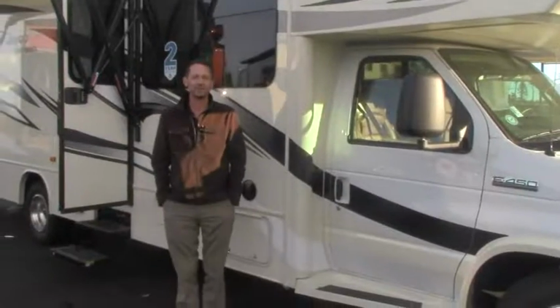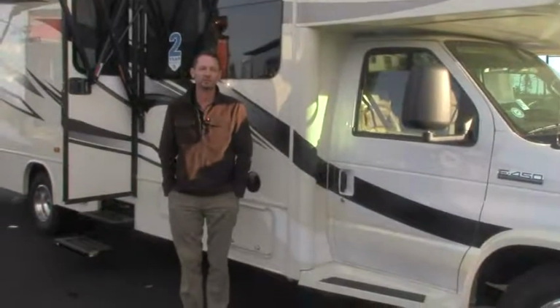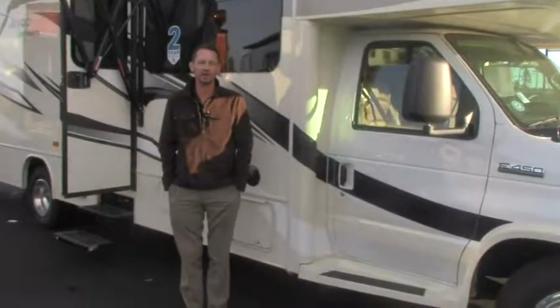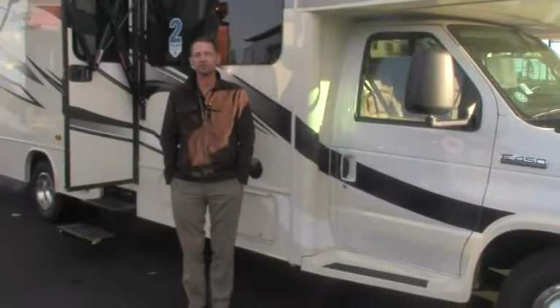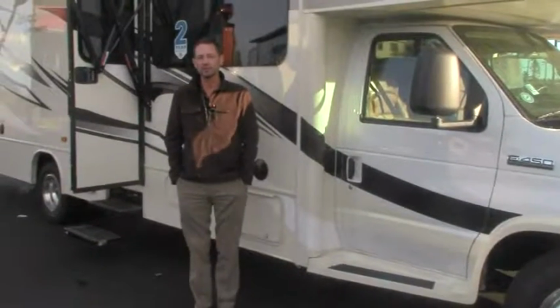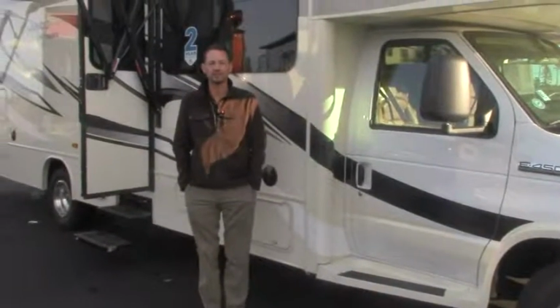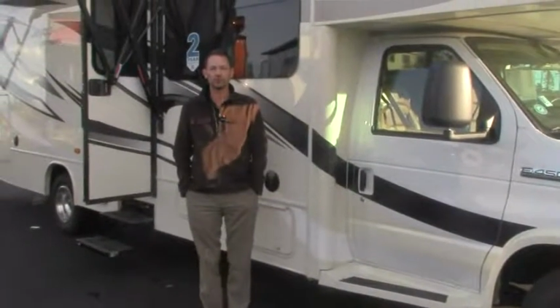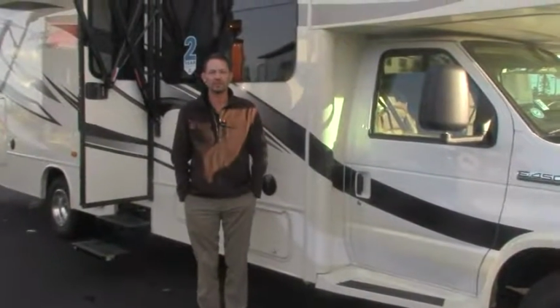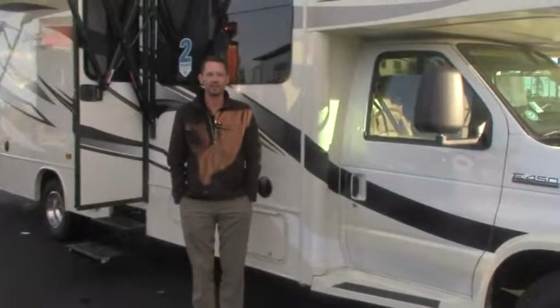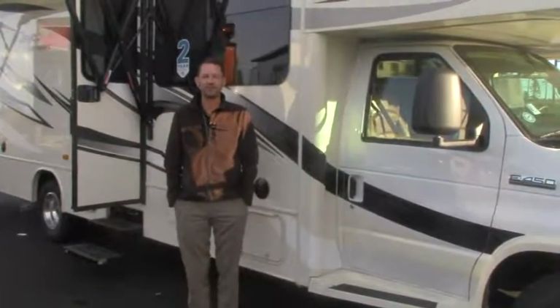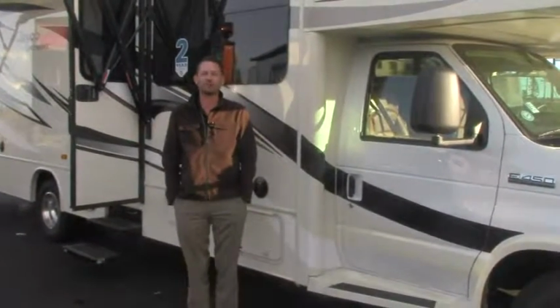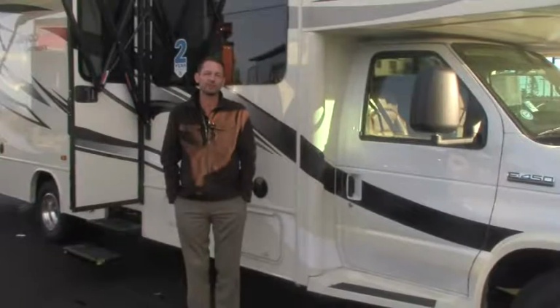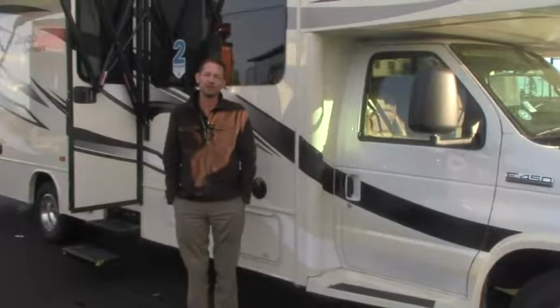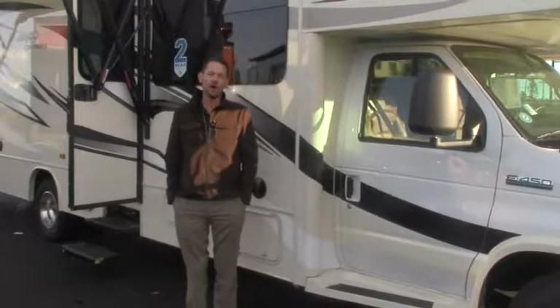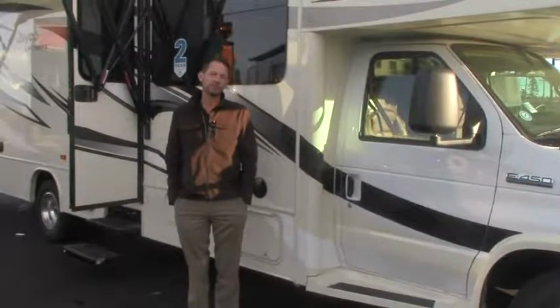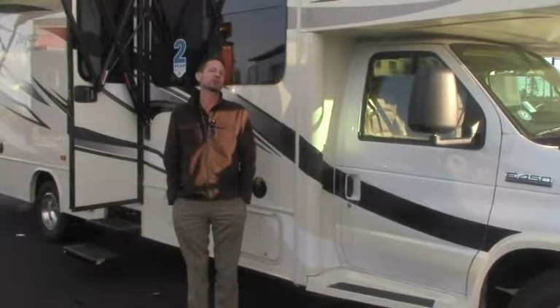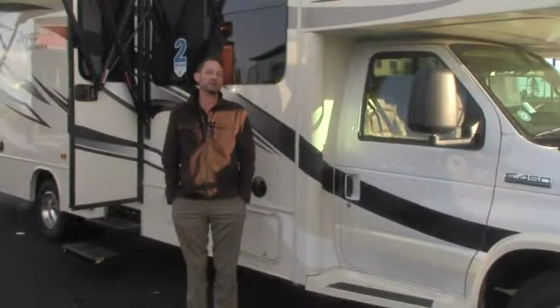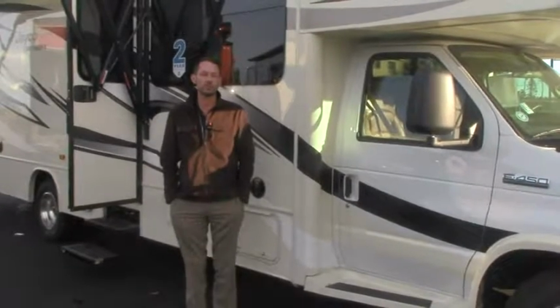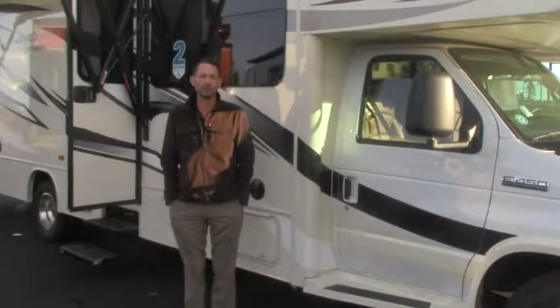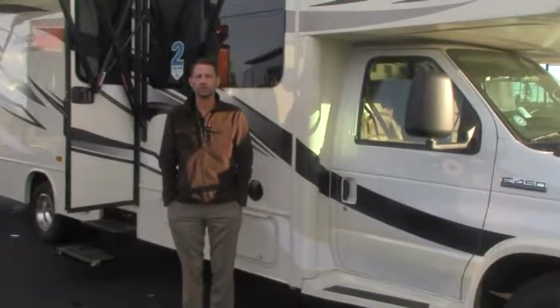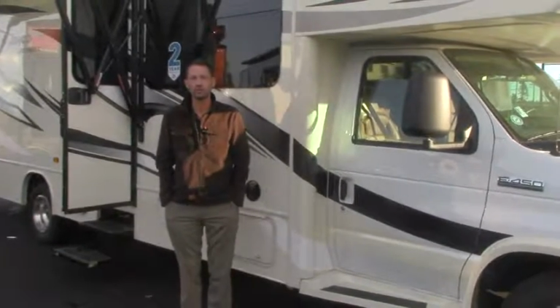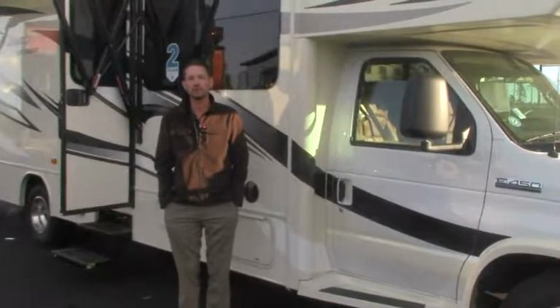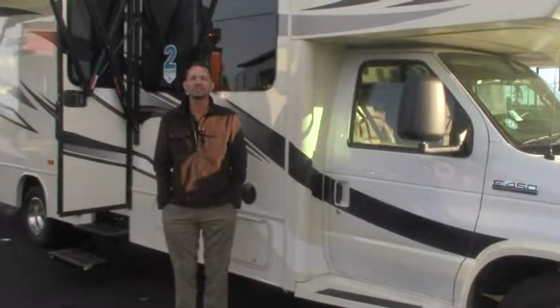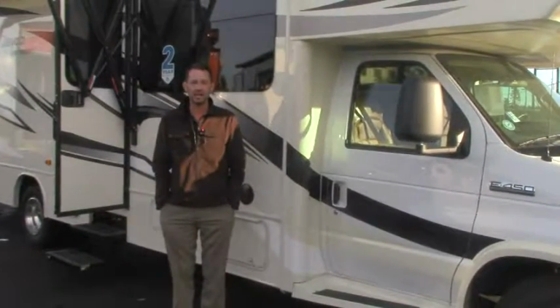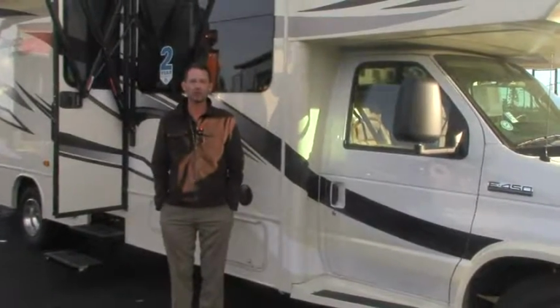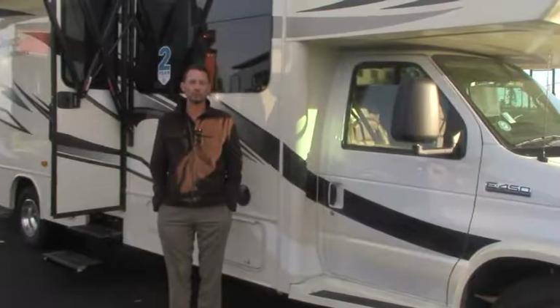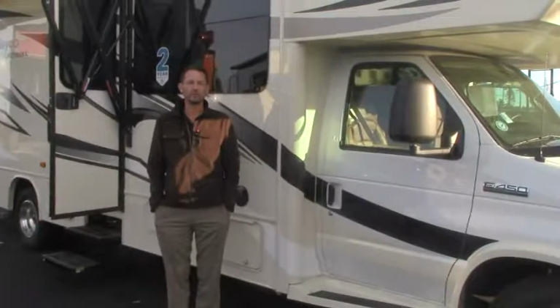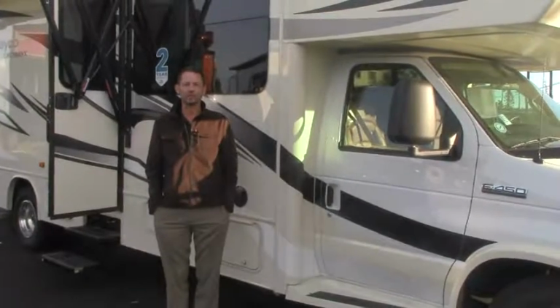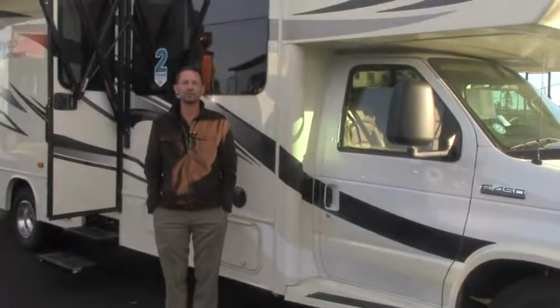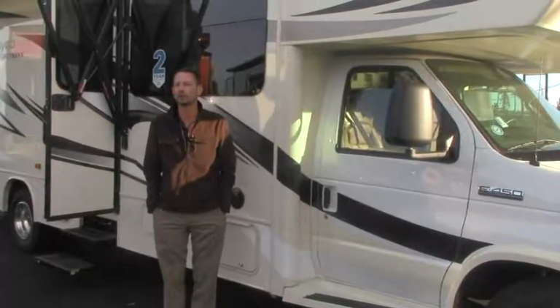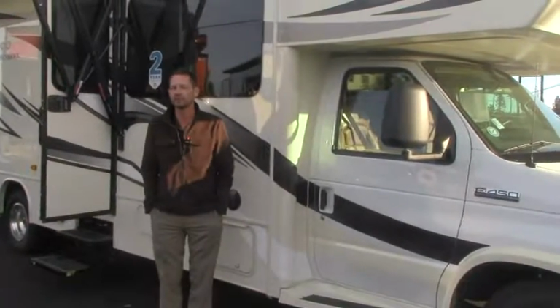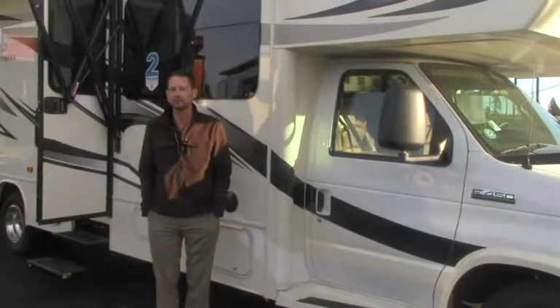Hey there. My name is John. I work for Johnson RV in Sandy, Oregon. Thanks for taking the time to watch my video. If you're coming across this video, you're probably looking at premium C-Class motorhomes, and we've been a proud Jayco dealer for at least 10 years.